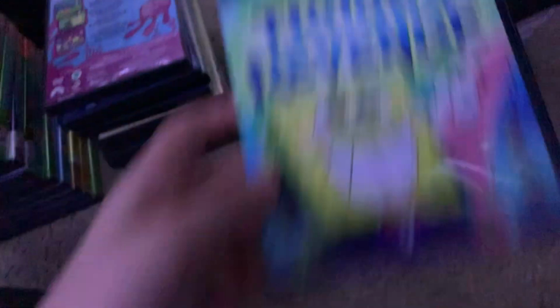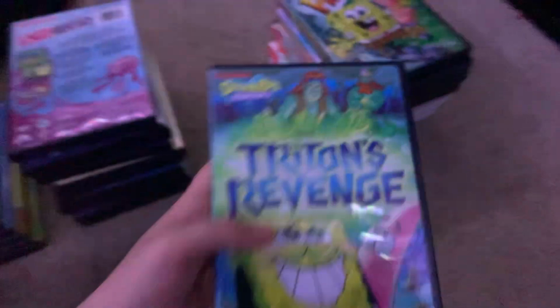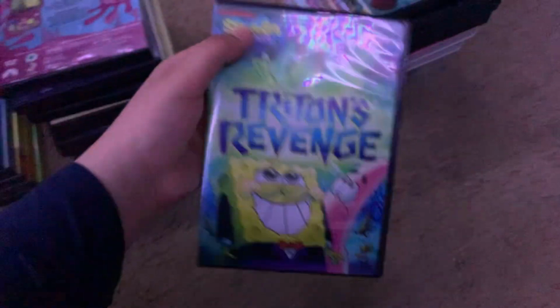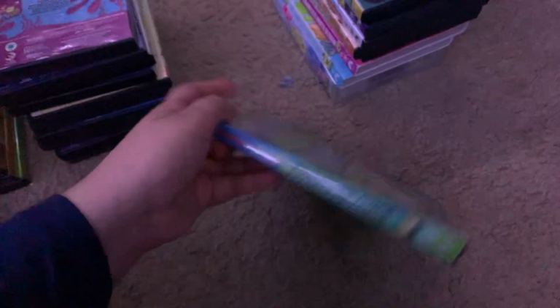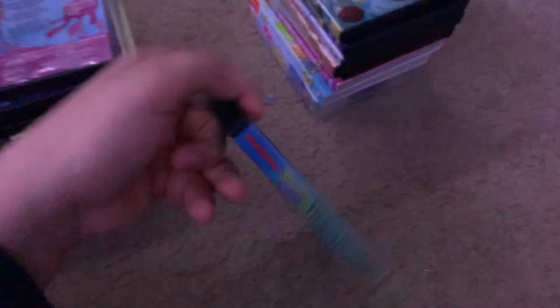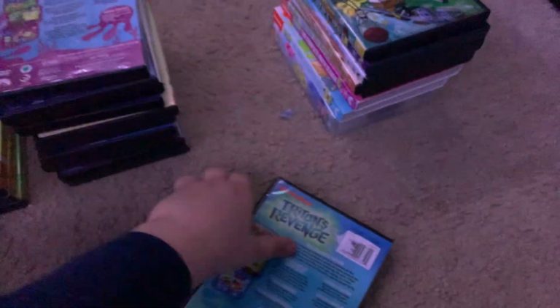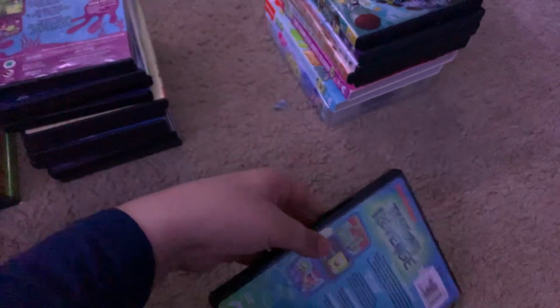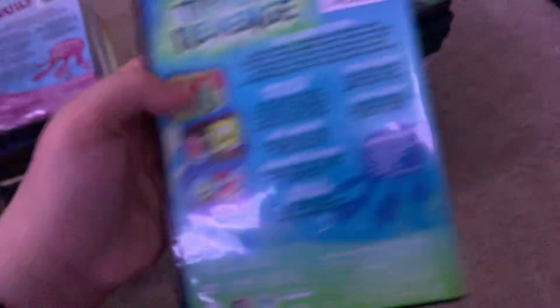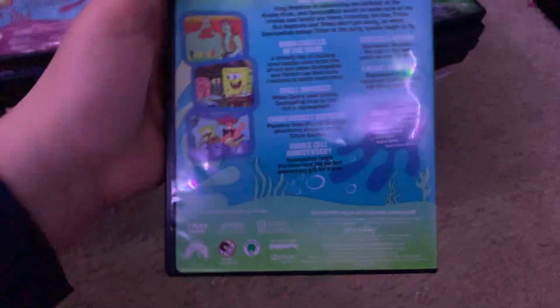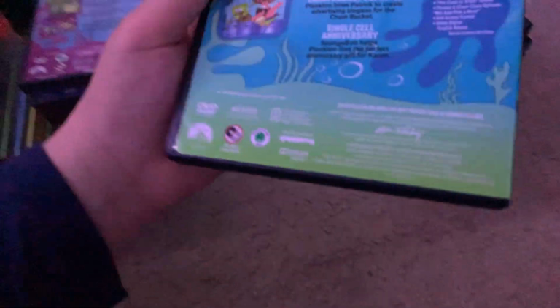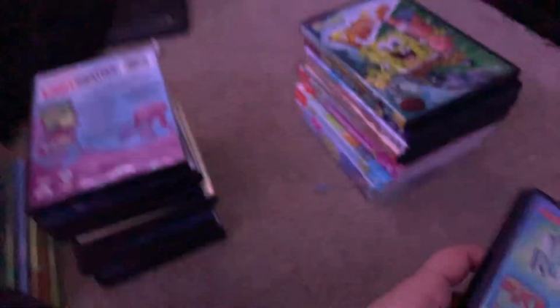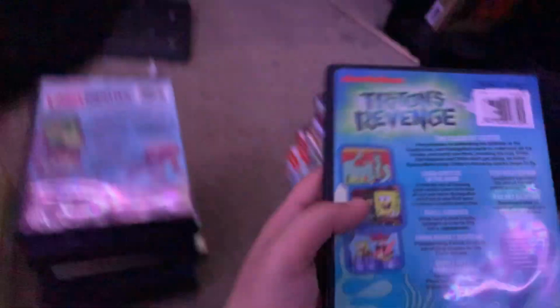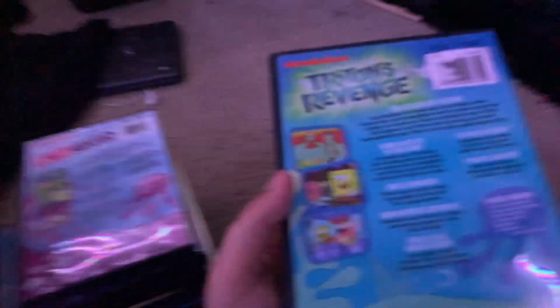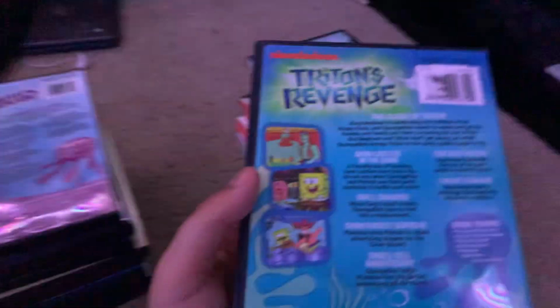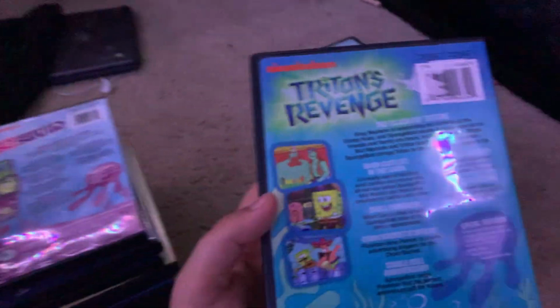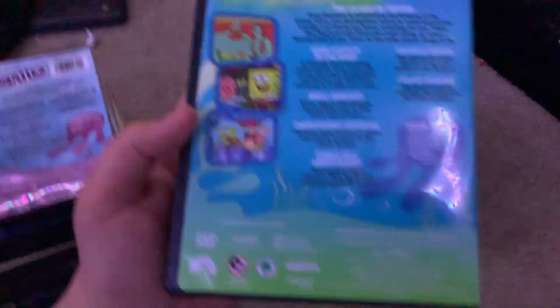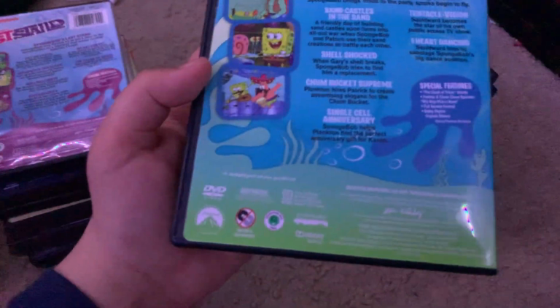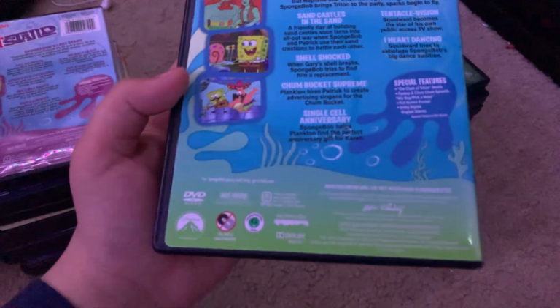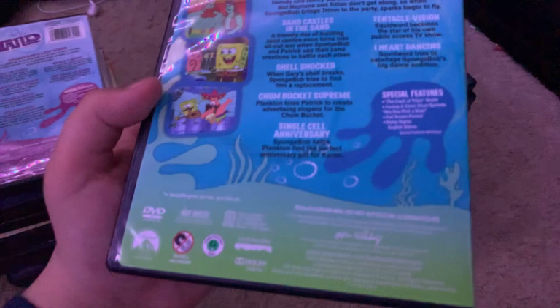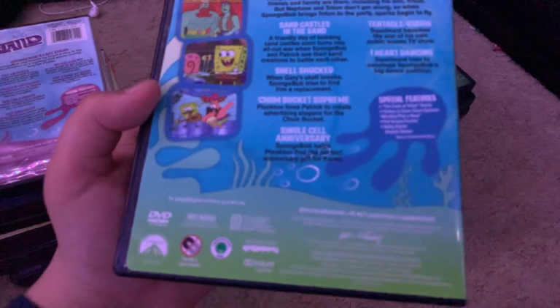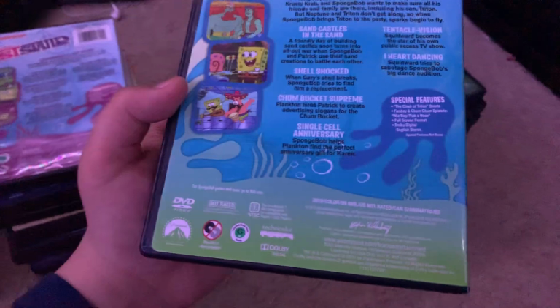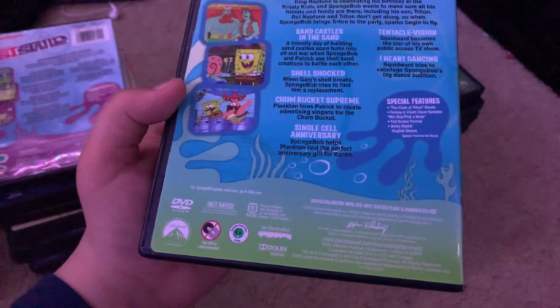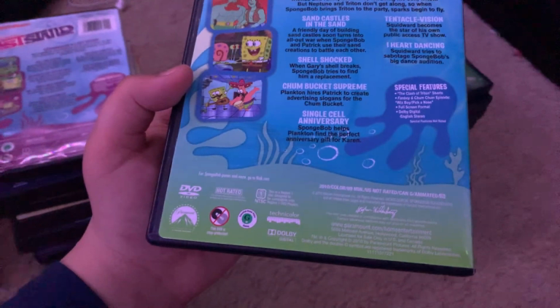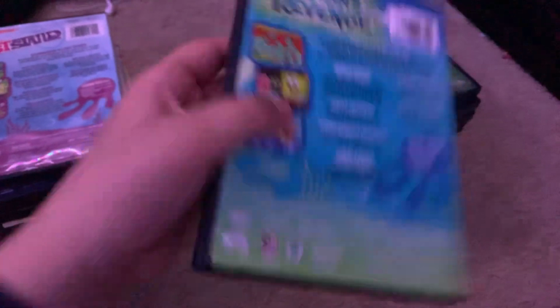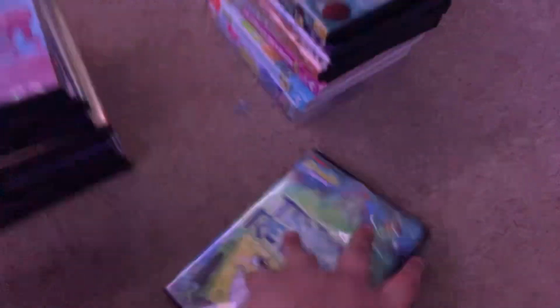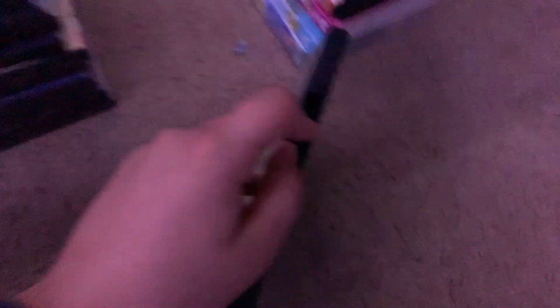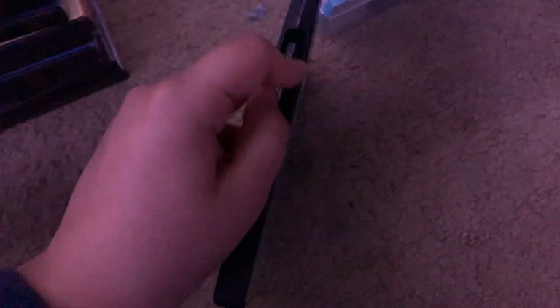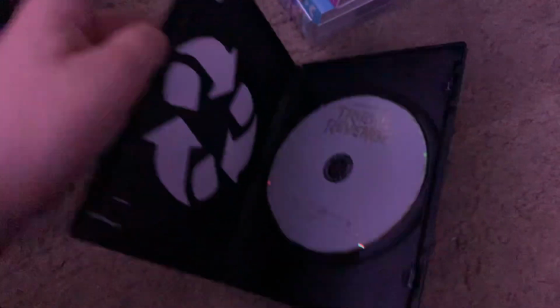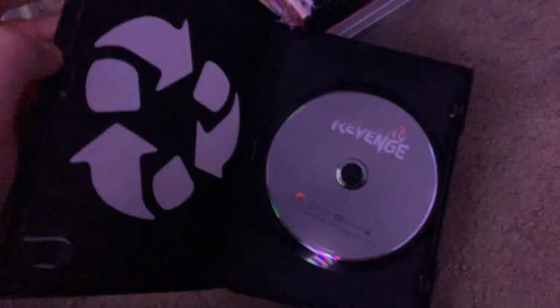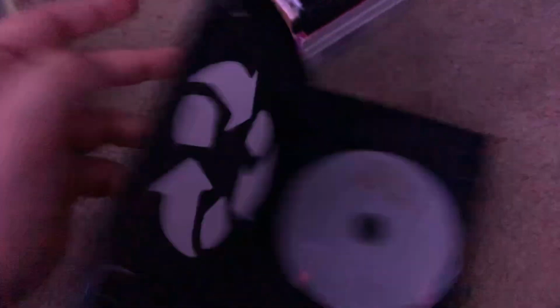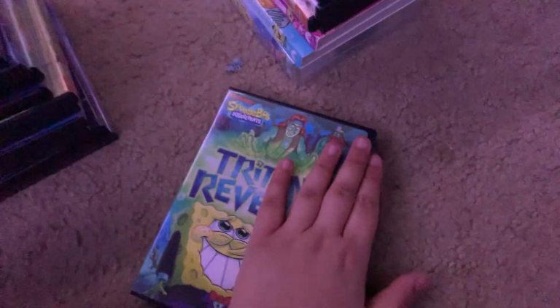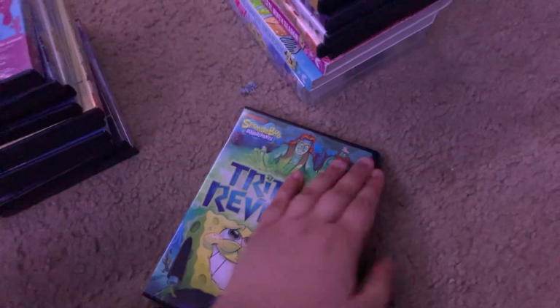Here's Triton's Revenge. Here's the spine and the back. Now, here's where I start to not have a complaint in my collection. Special features are Clash of Triton Shorts and a Fanboy and Chum Chum episode. 89 Minutes. Here's the disc, and this is an Eco Case.